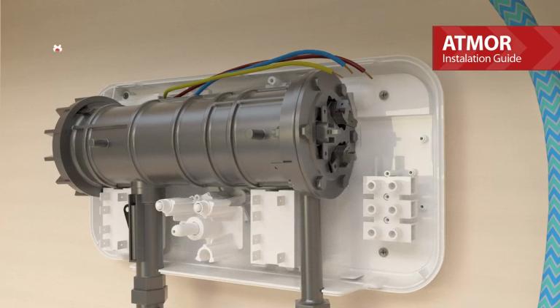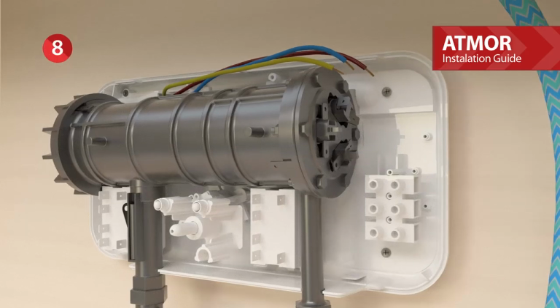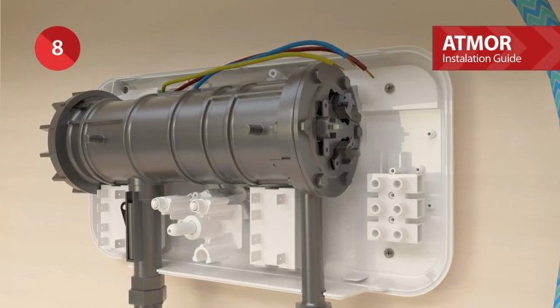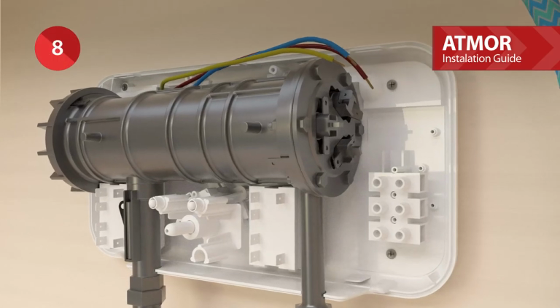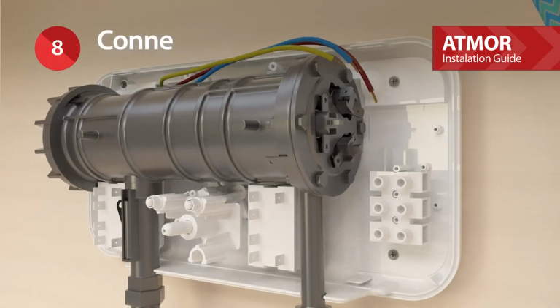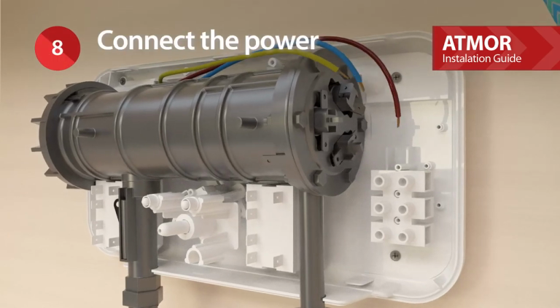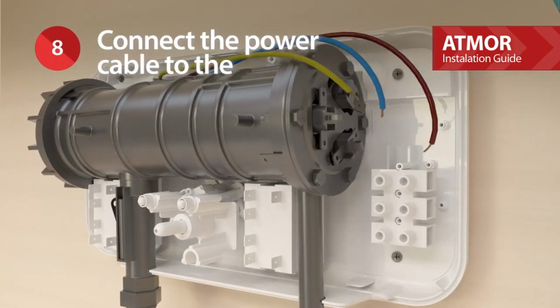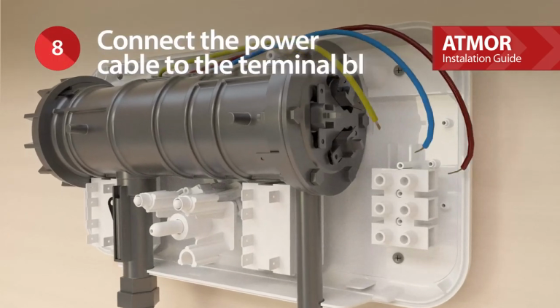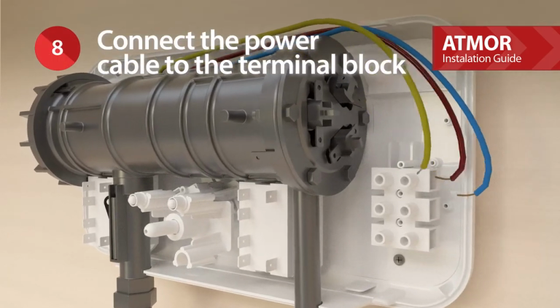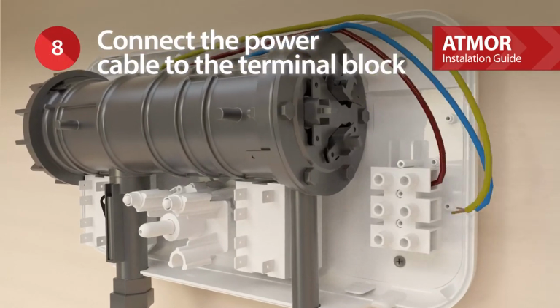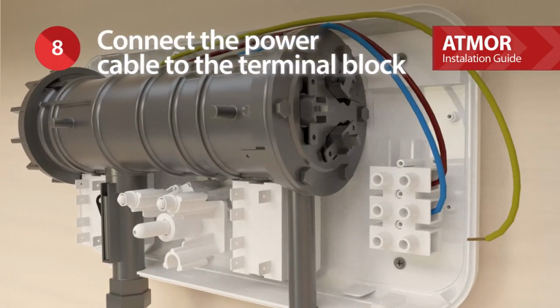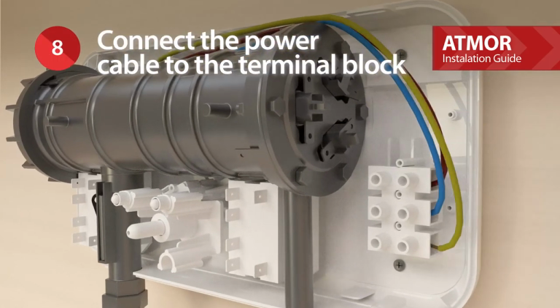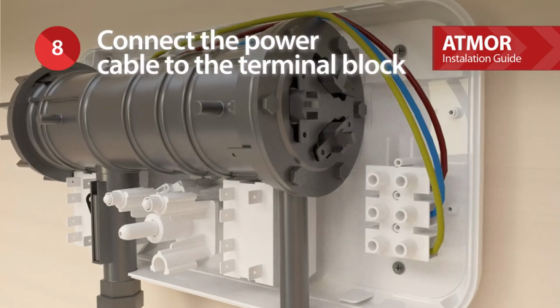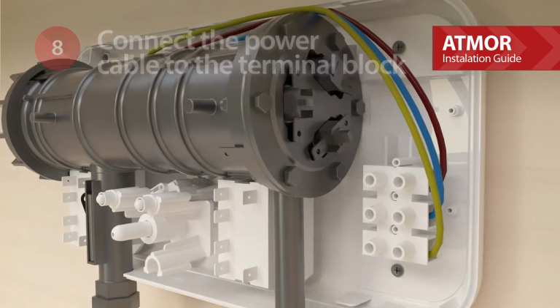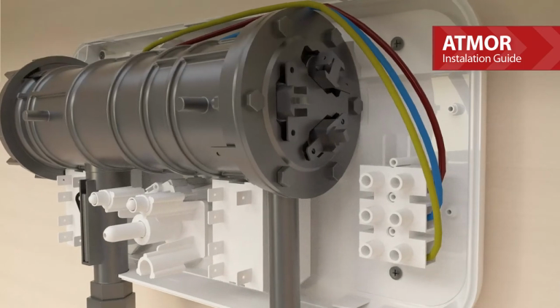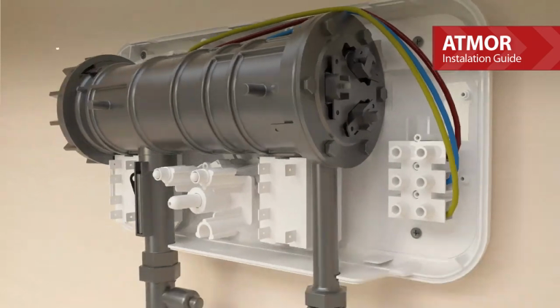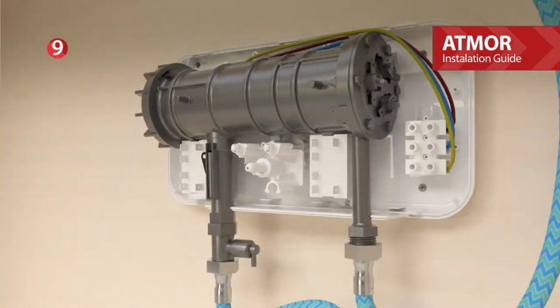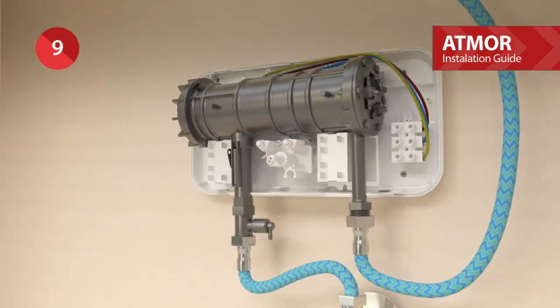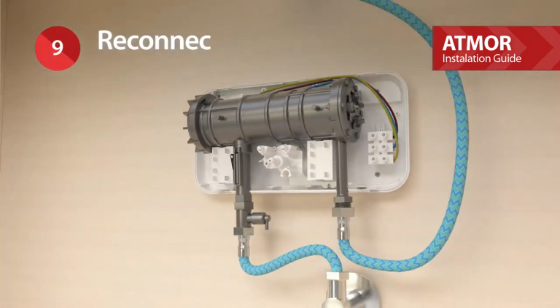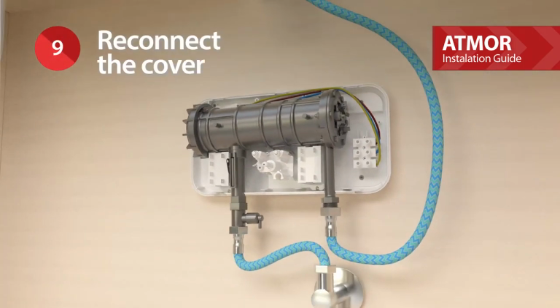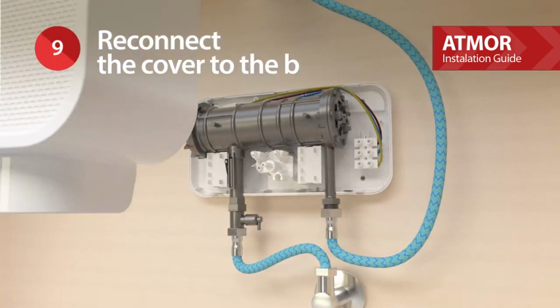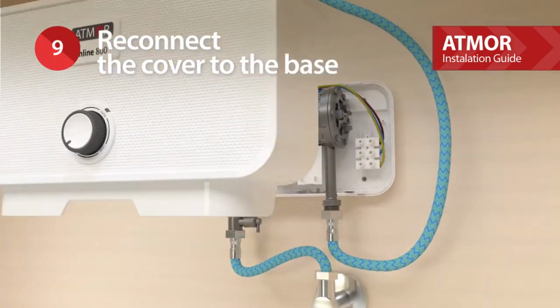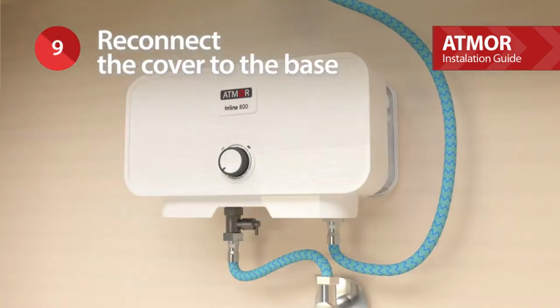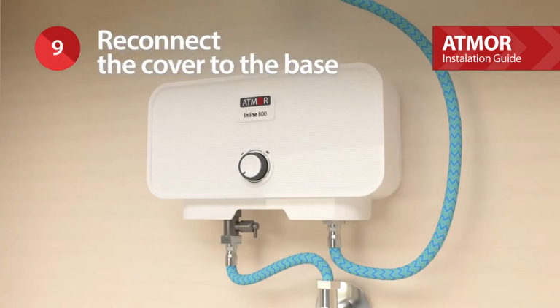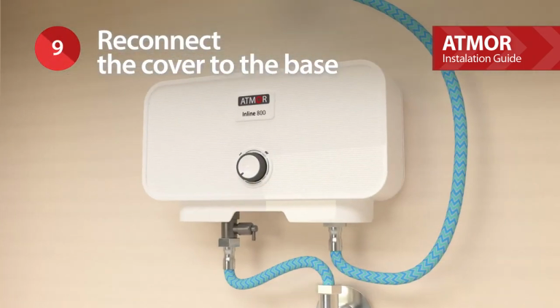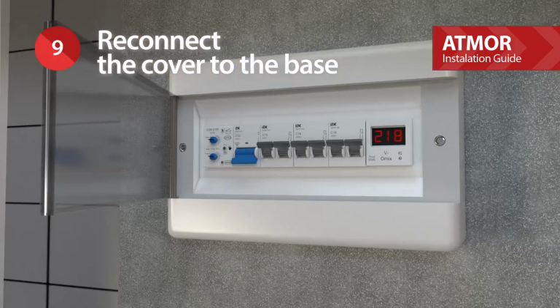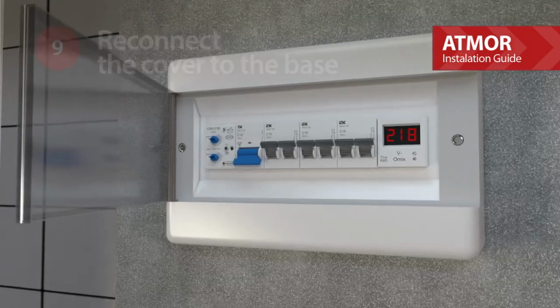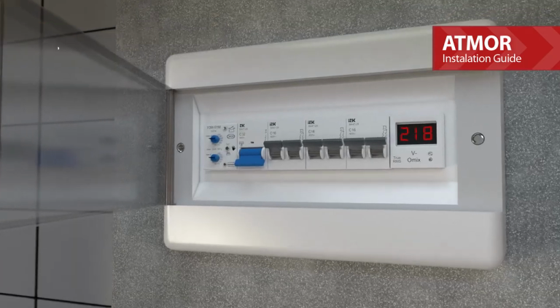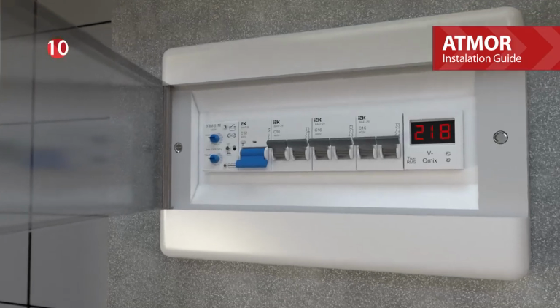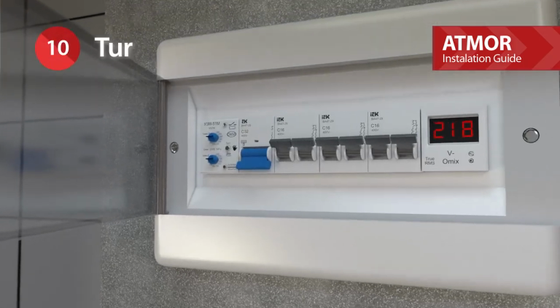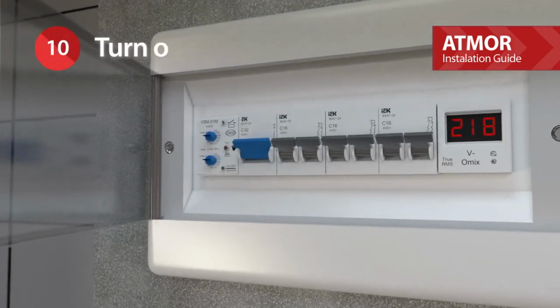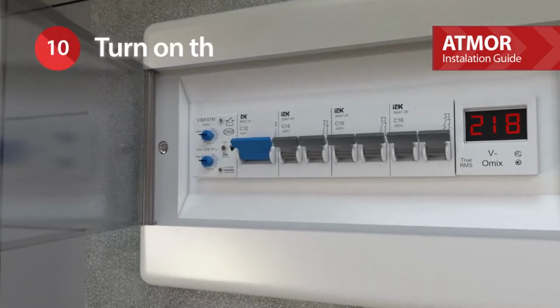Connect the power cable to the terminal block. Reconnect the cover to the base. Turn on the power.